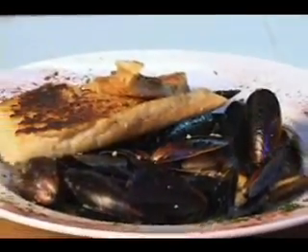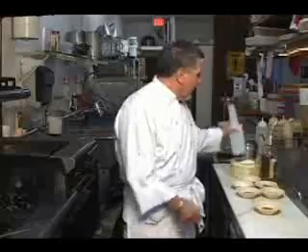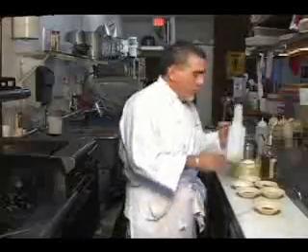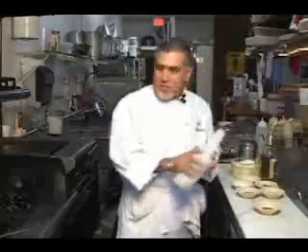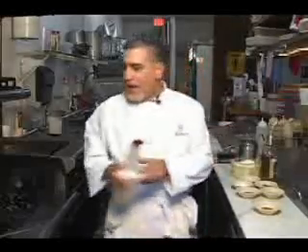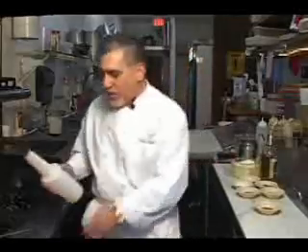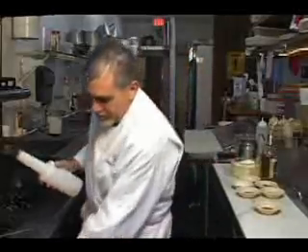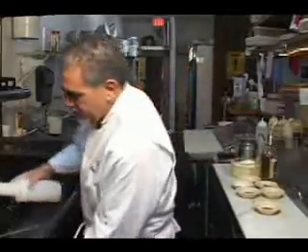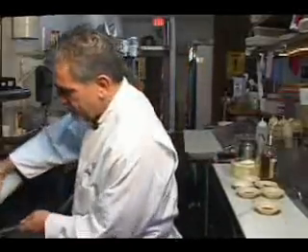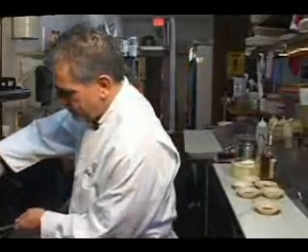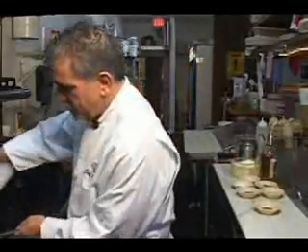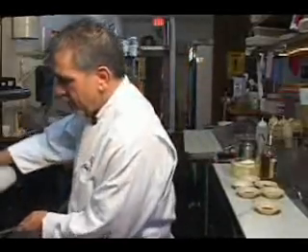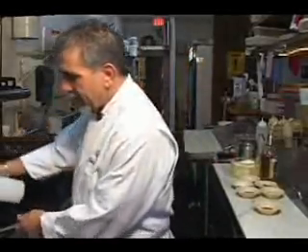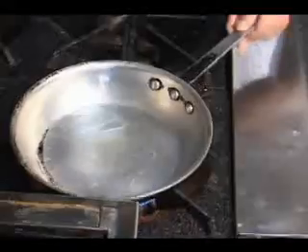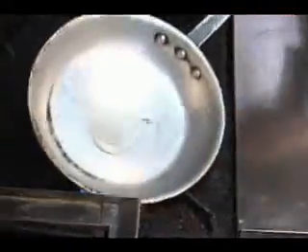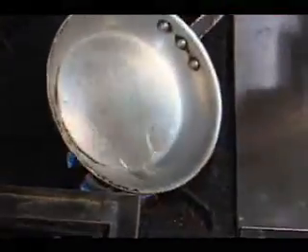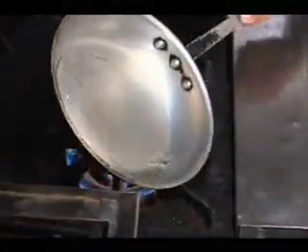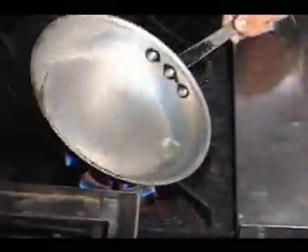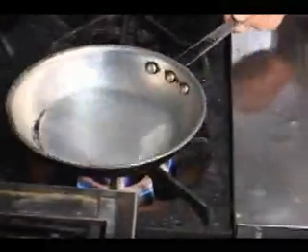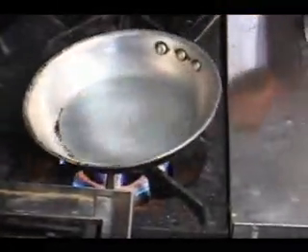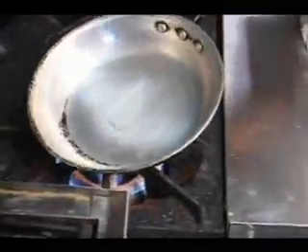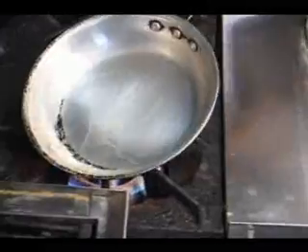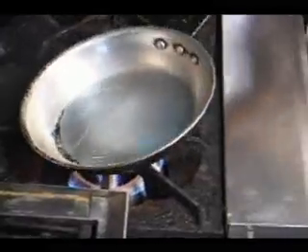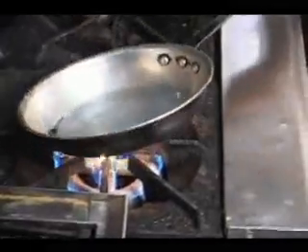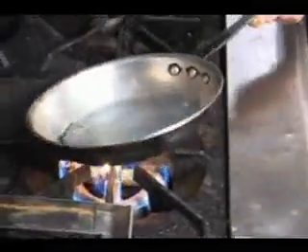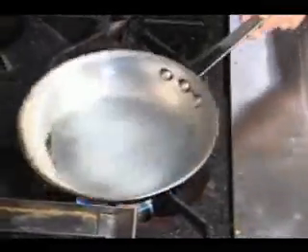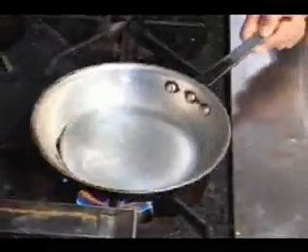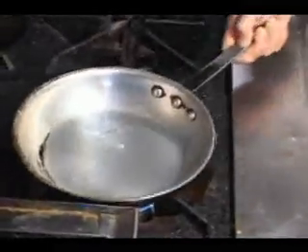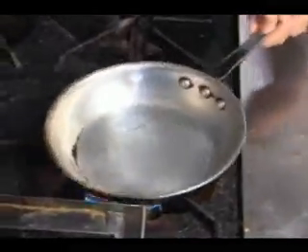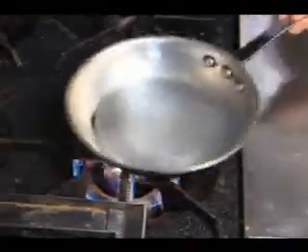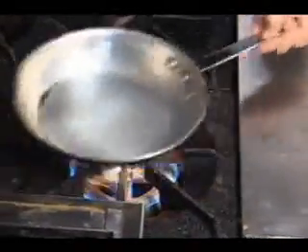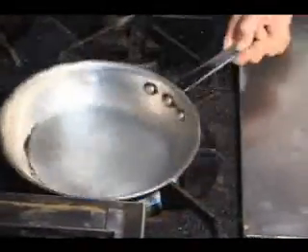We're going to start out with a little bit of olive oil in your sauté pan. Now we need some fire. We're going to let that warm up for a few seconds.